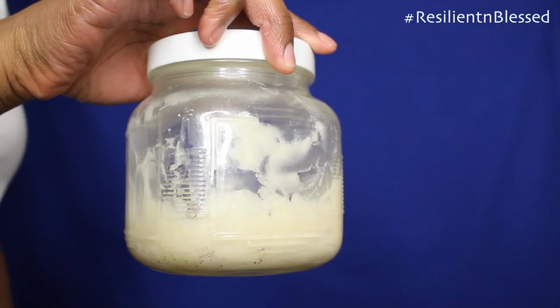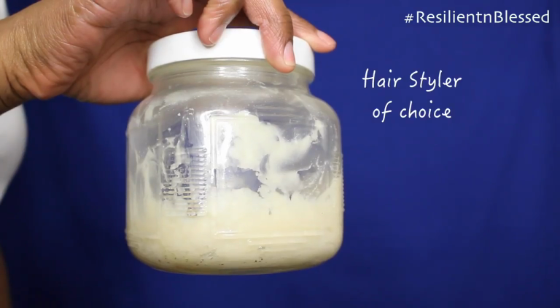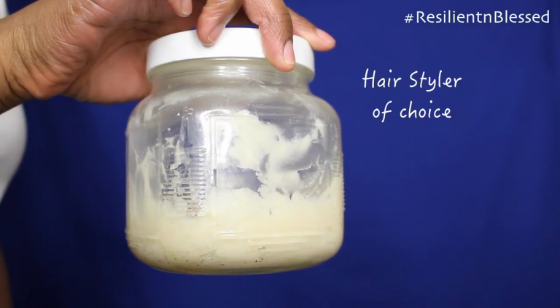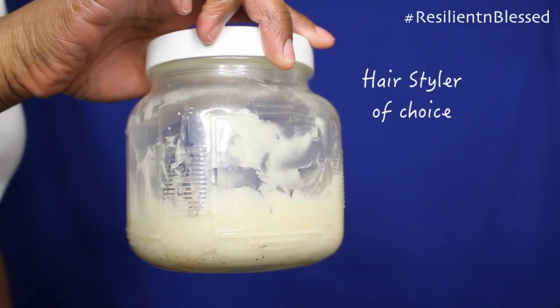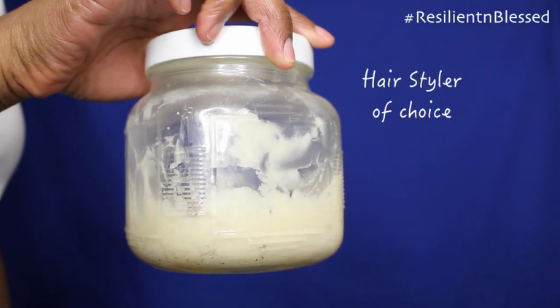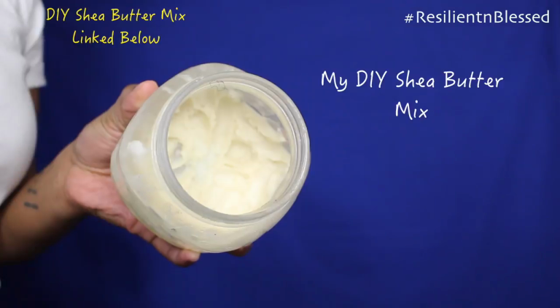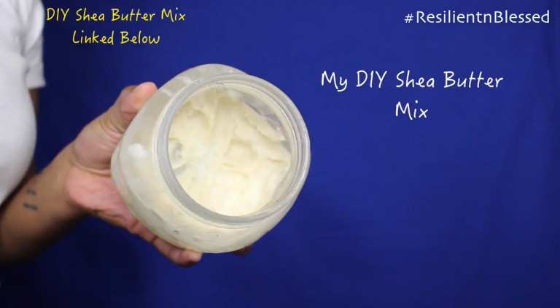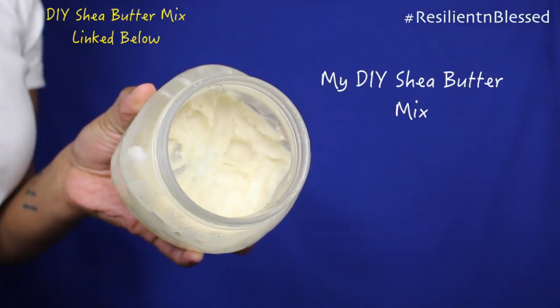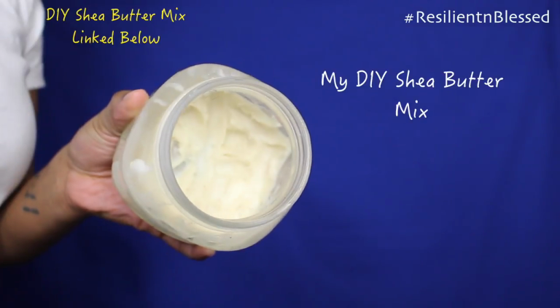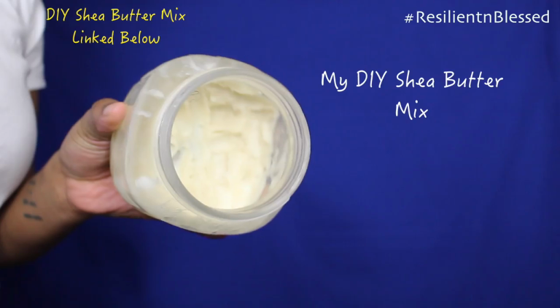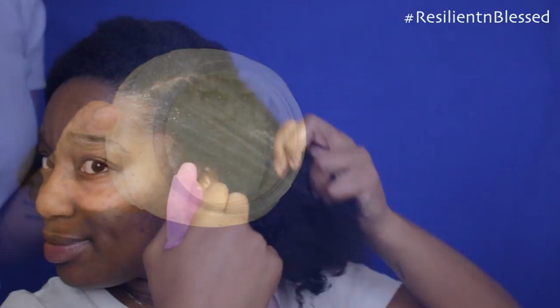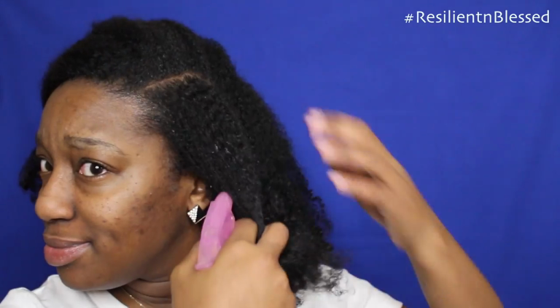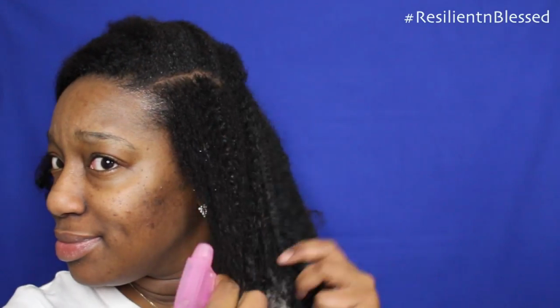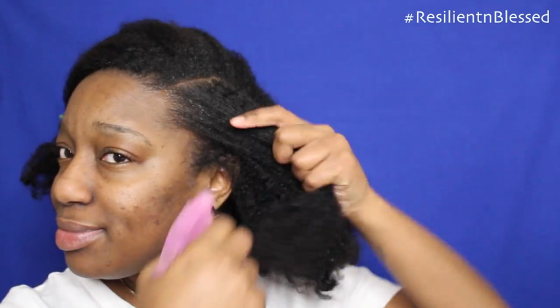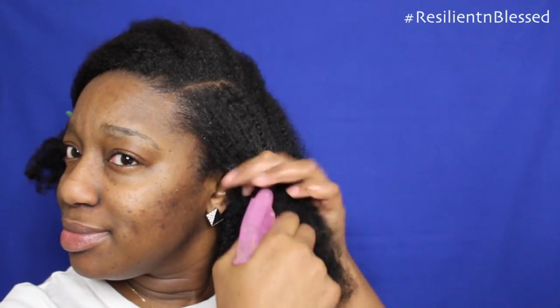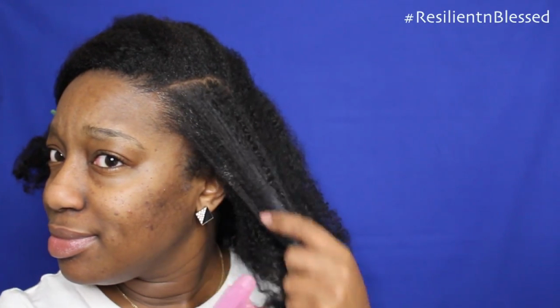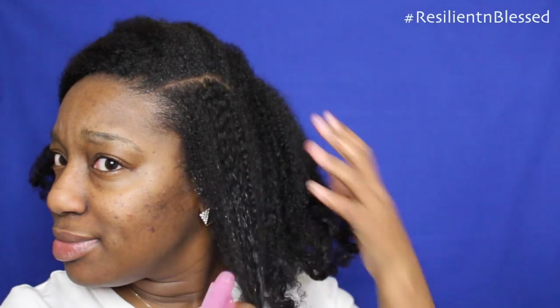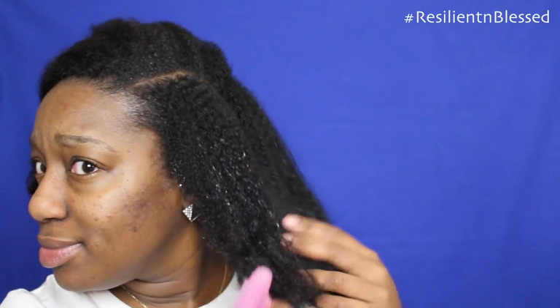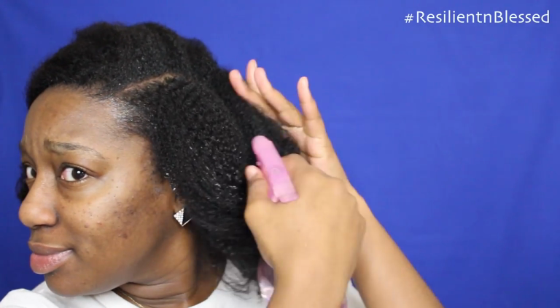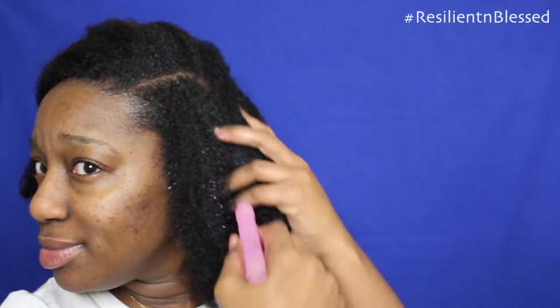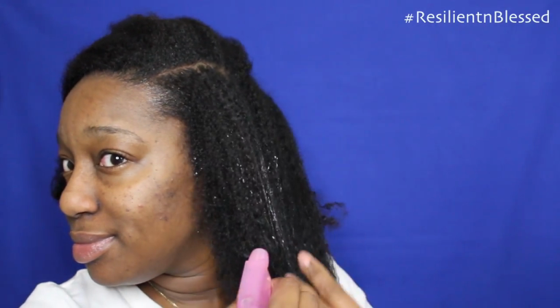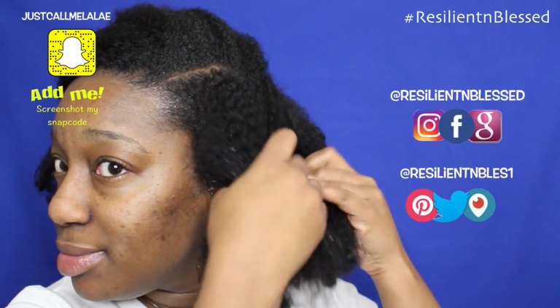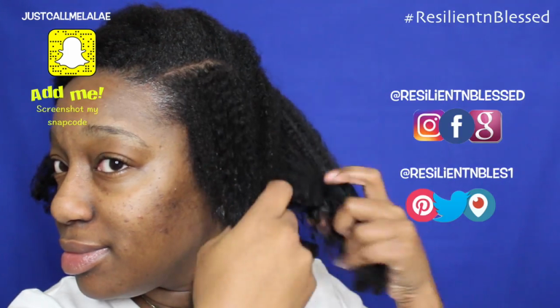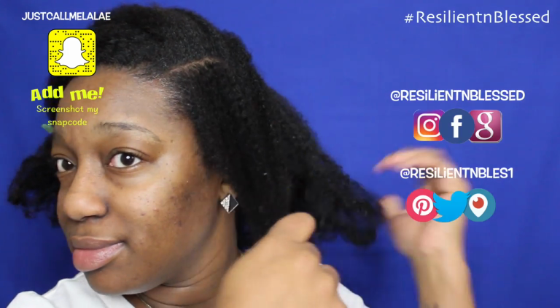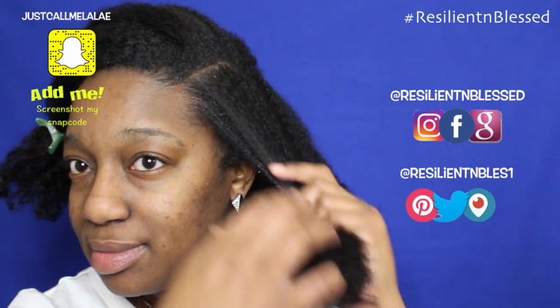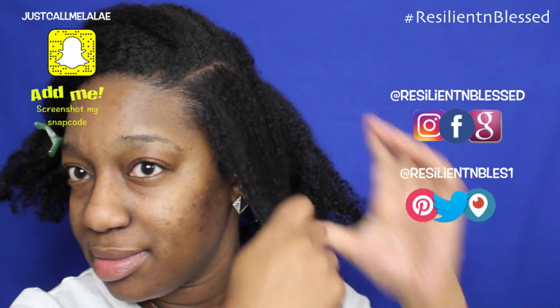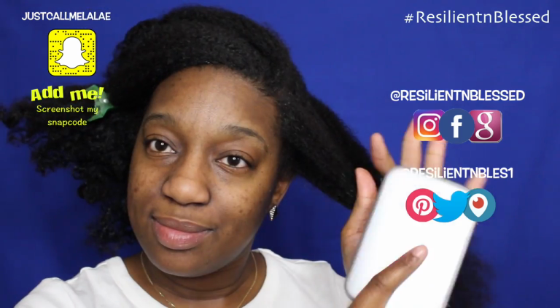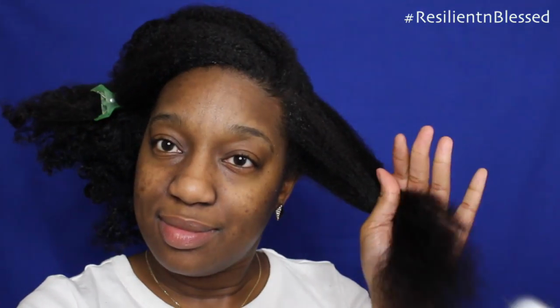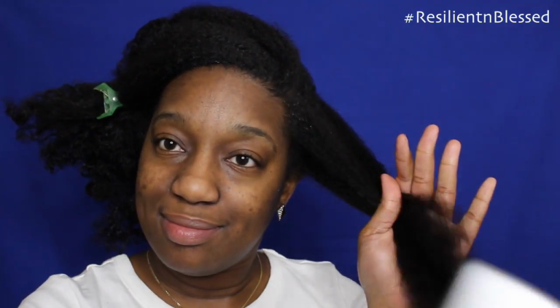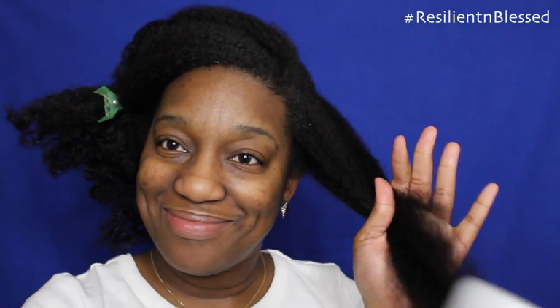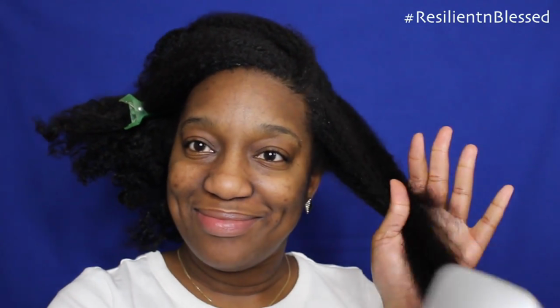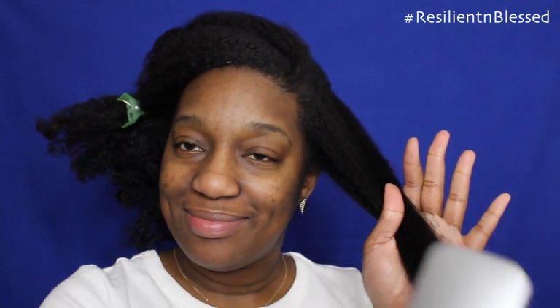I have a video showing how I made this mix, so please be sure to check down below. Spraying my hair with water to prep for detangling. This style requires nicely detangled hair.